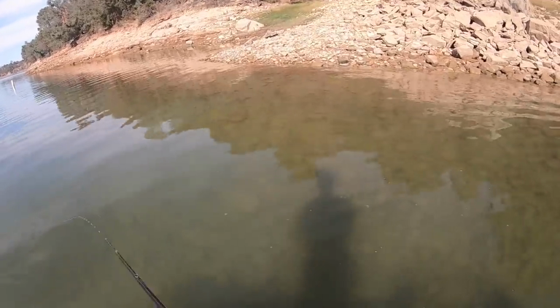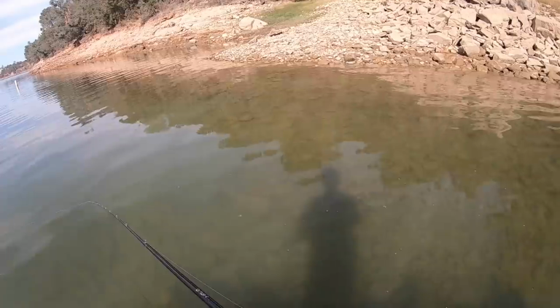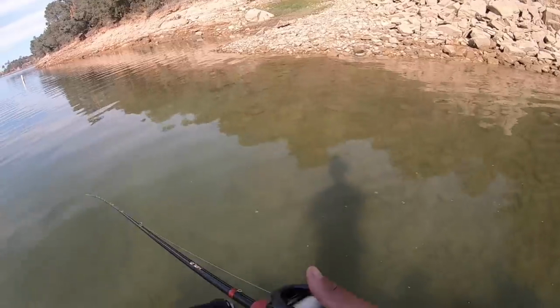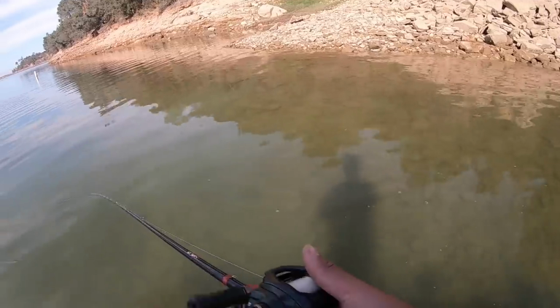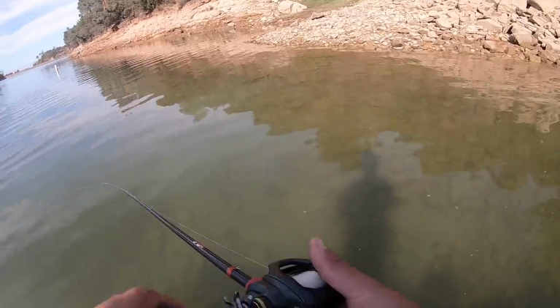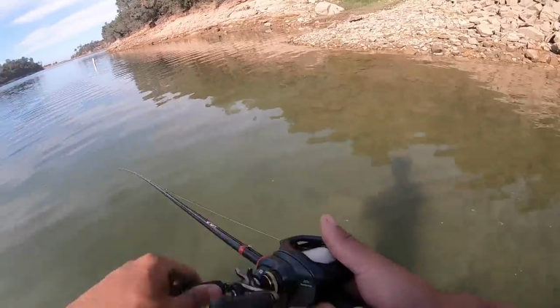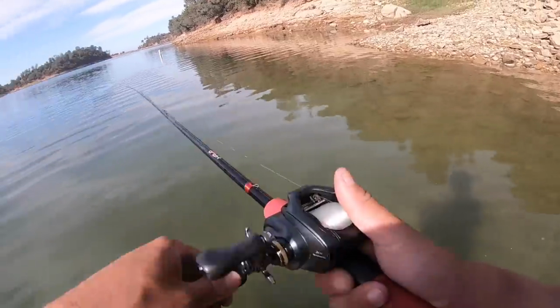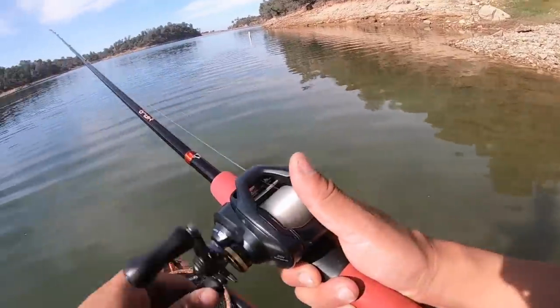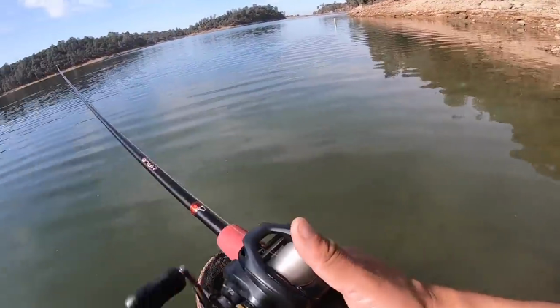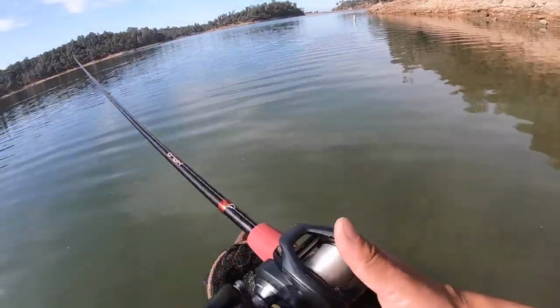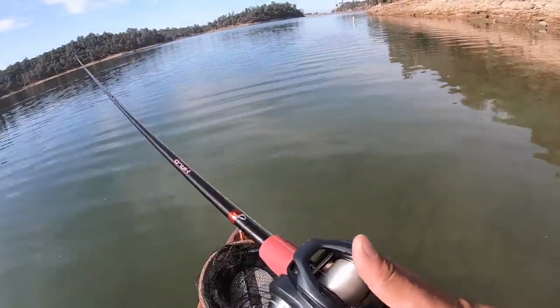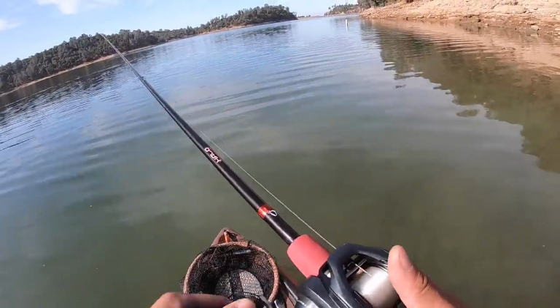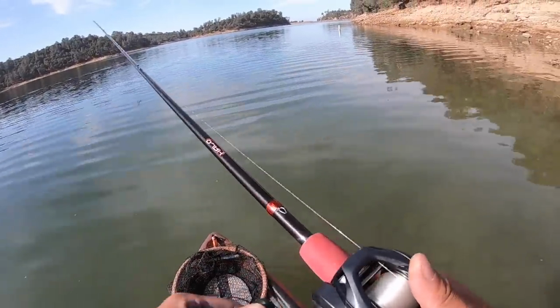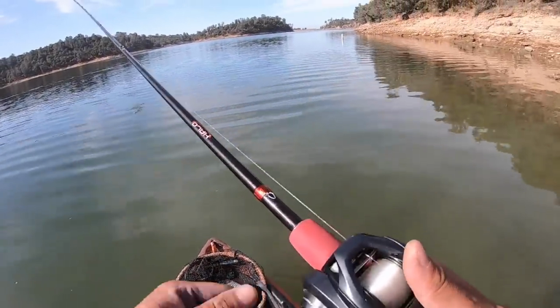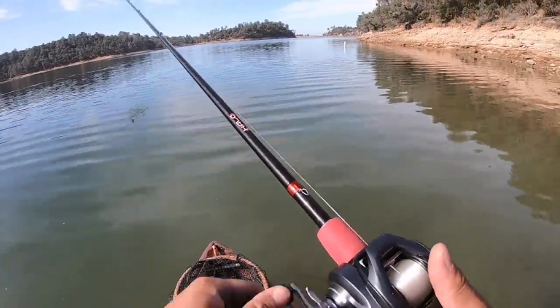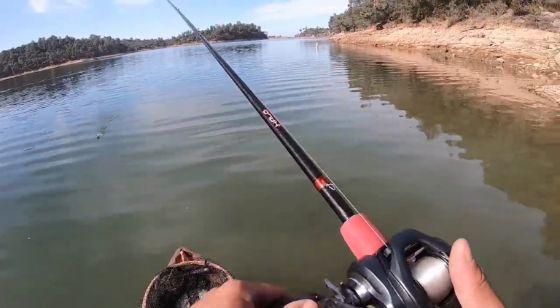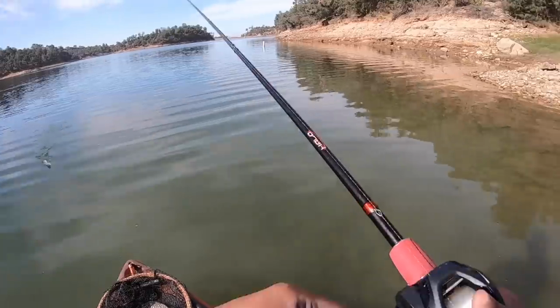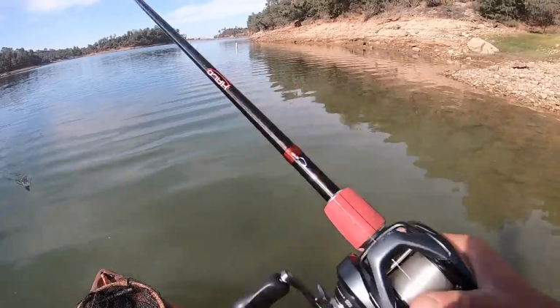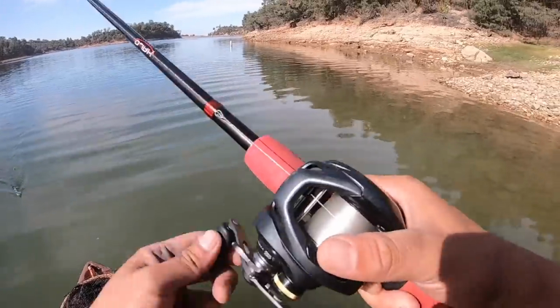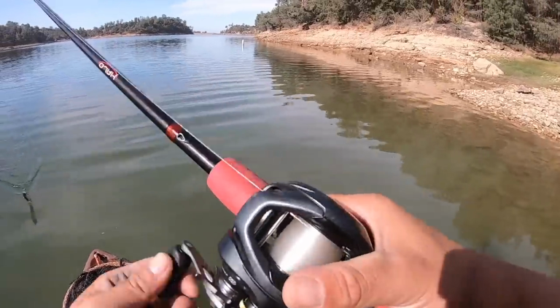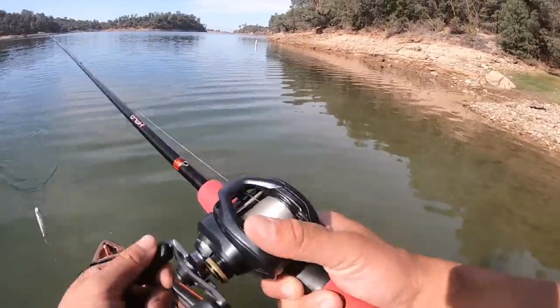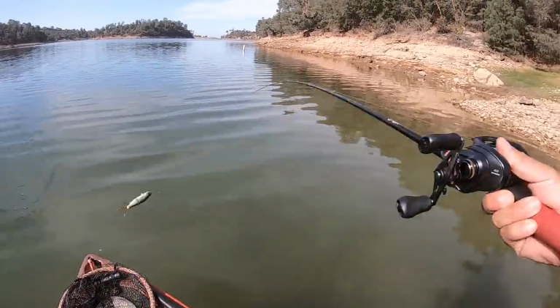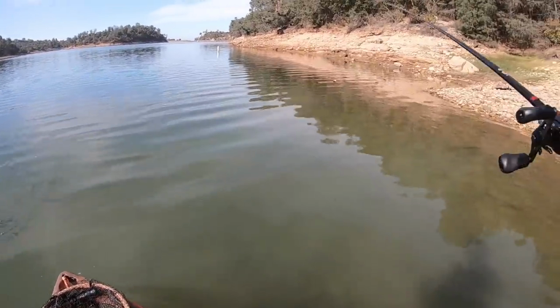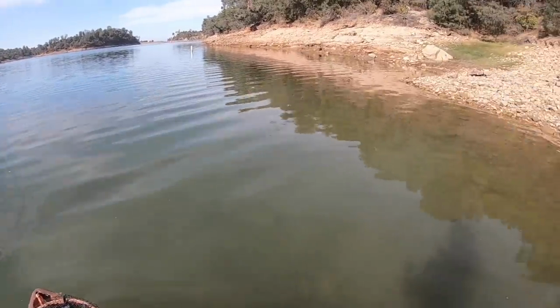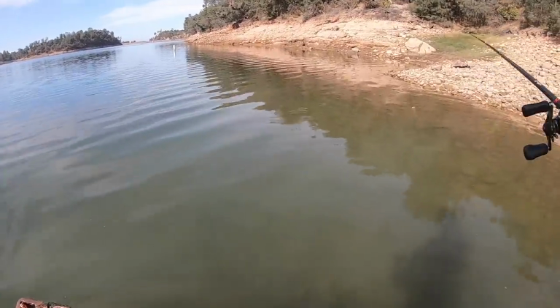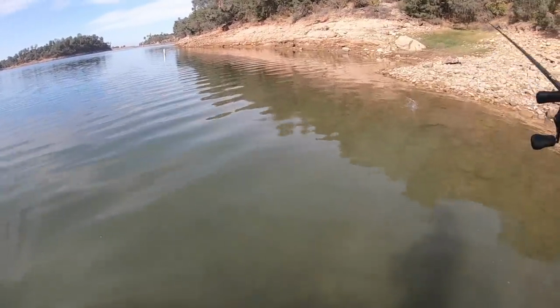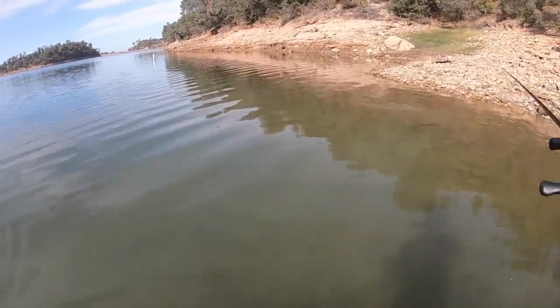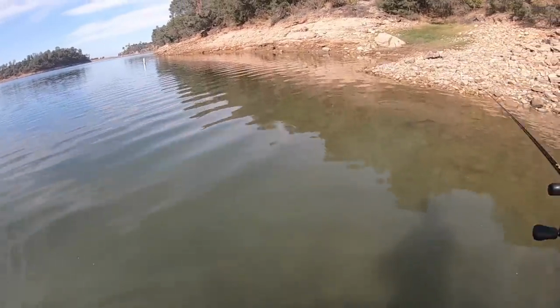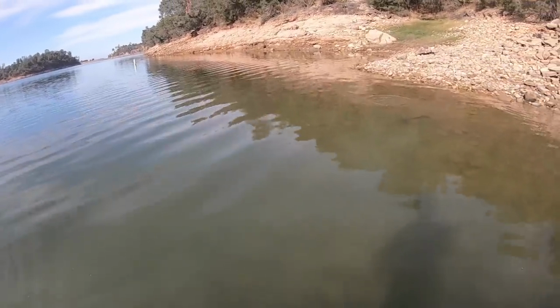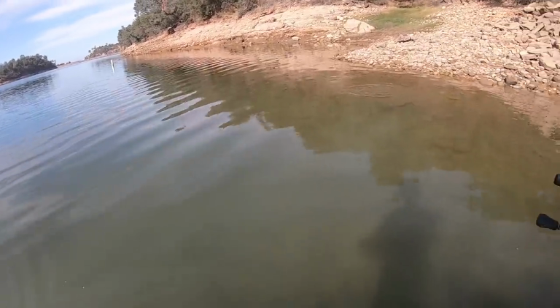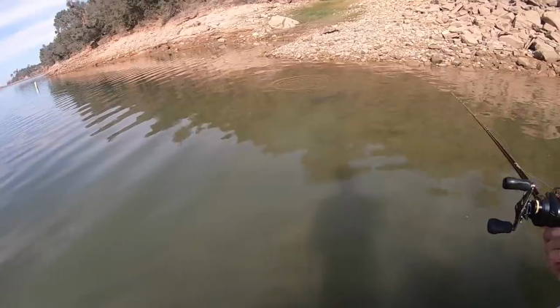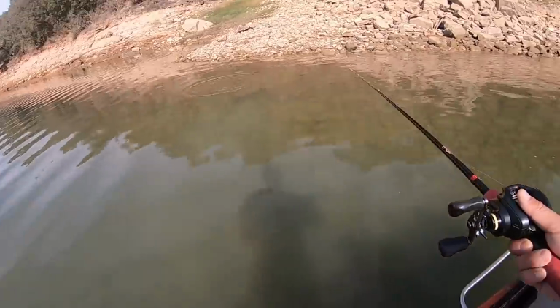What is that? Is that a carp? Yeah, it's like a messed-up carp right there. Look at that — it's like a dying carp.